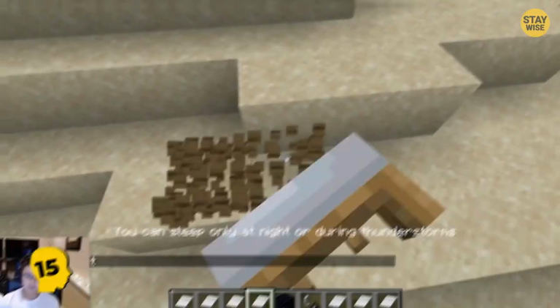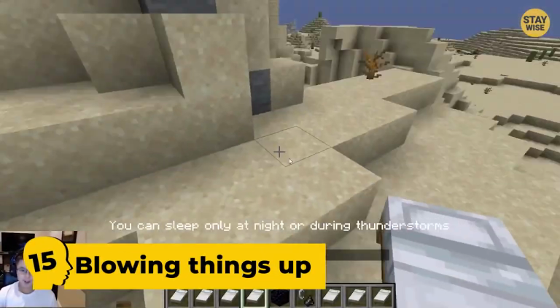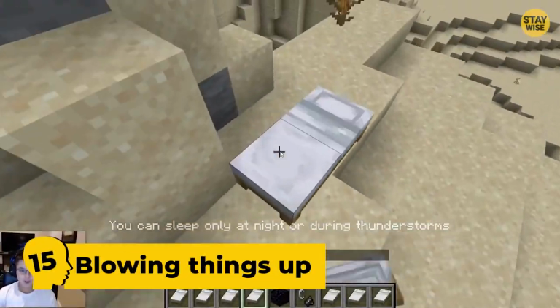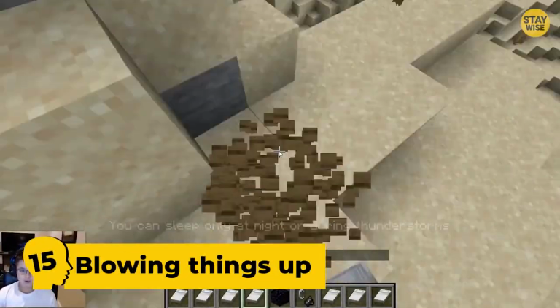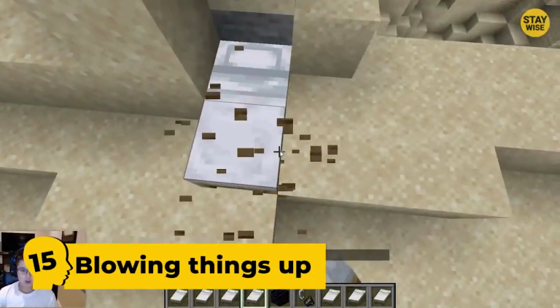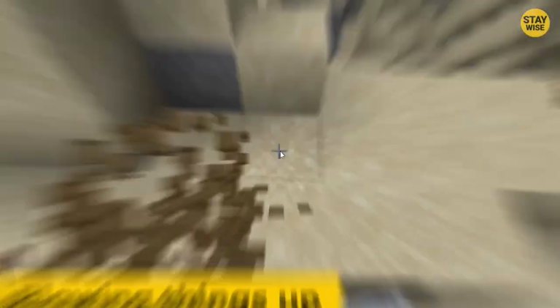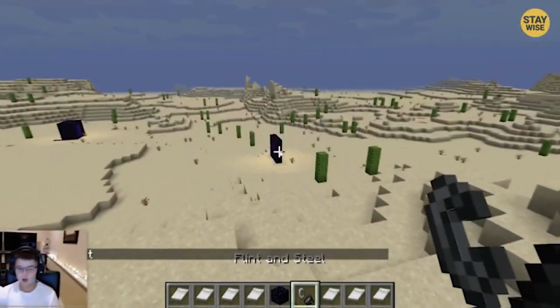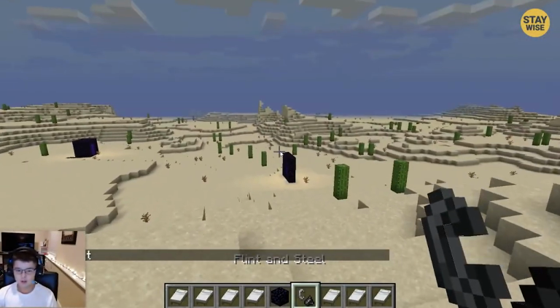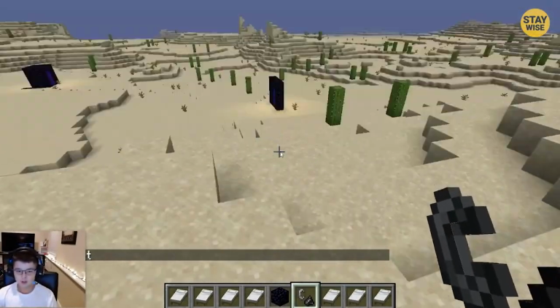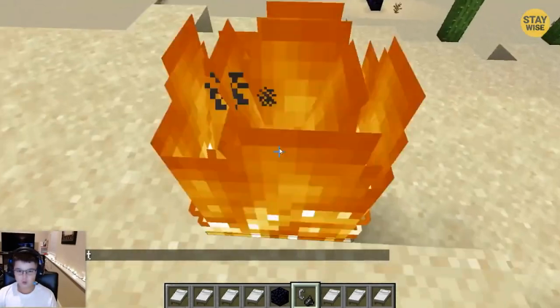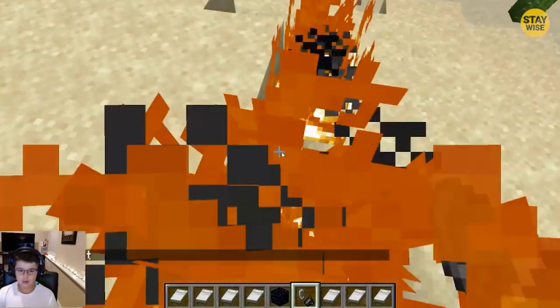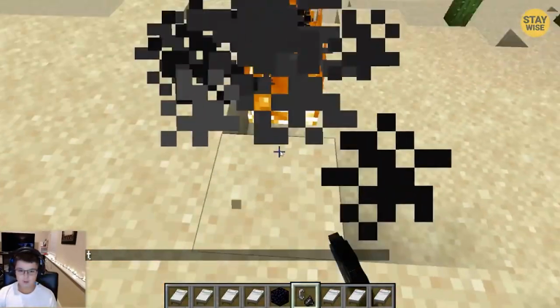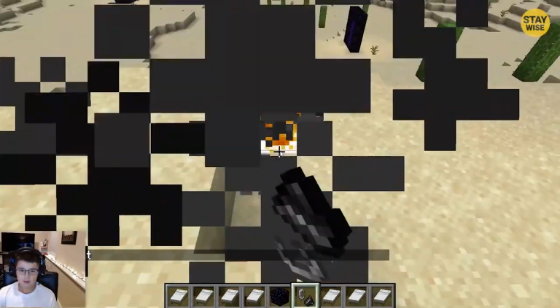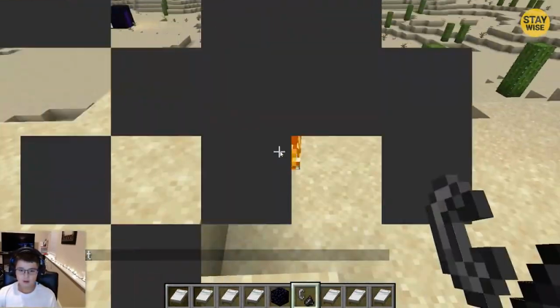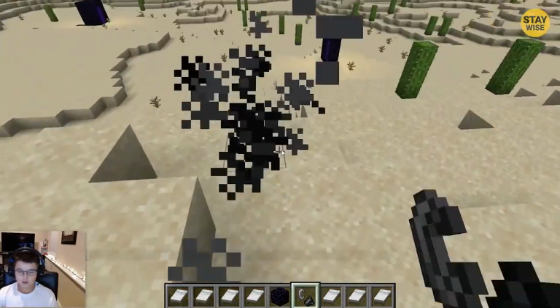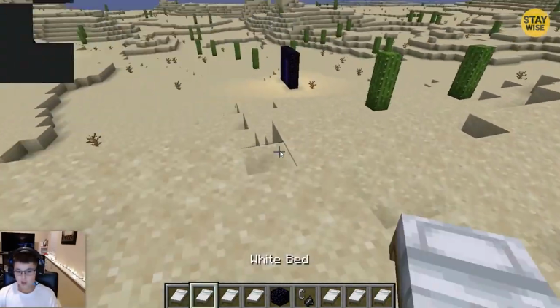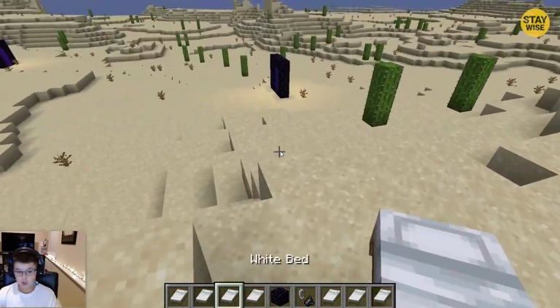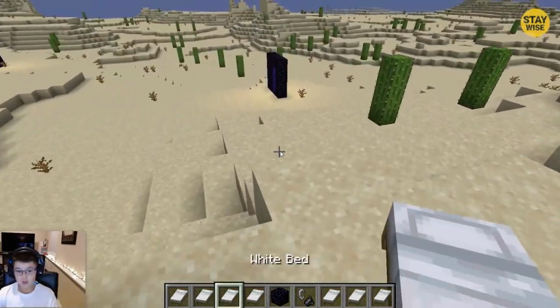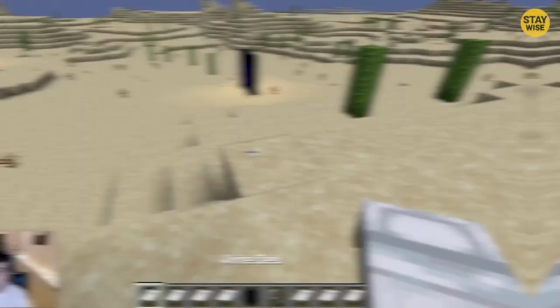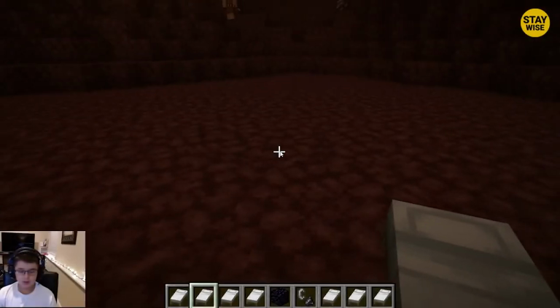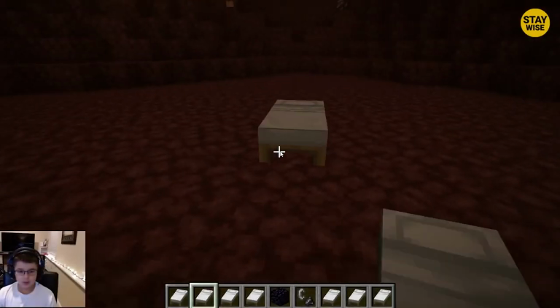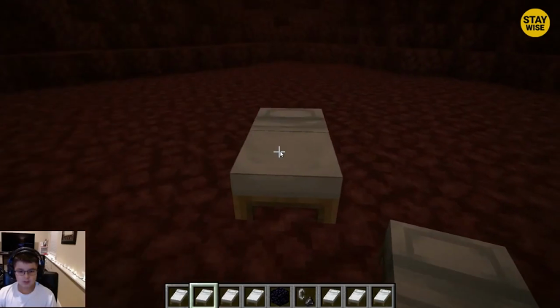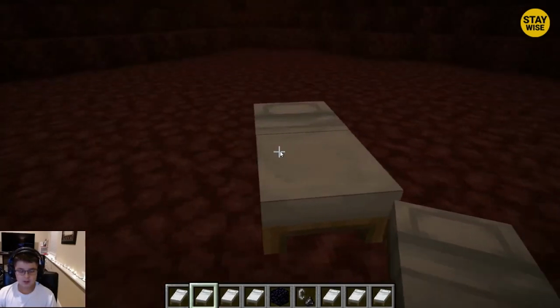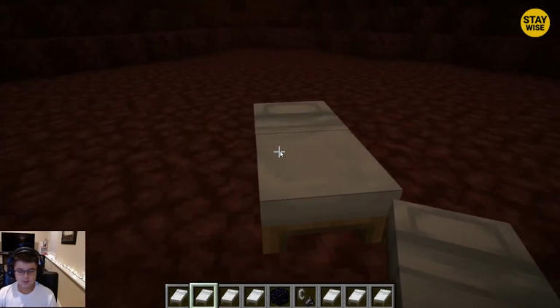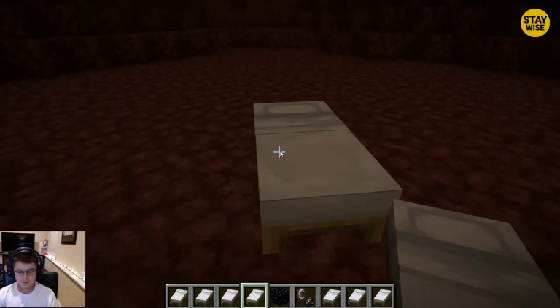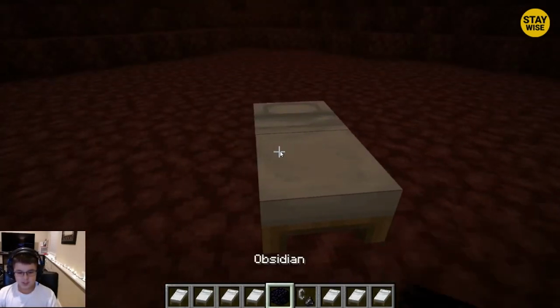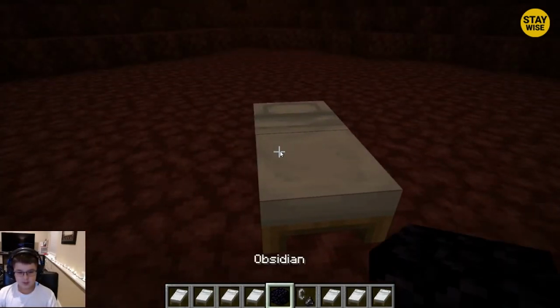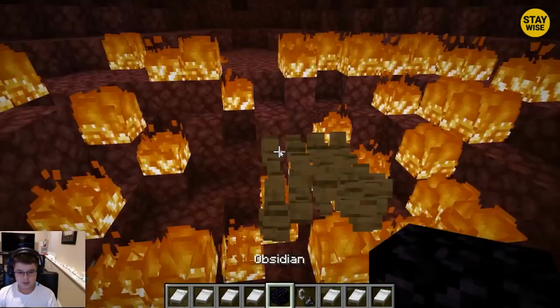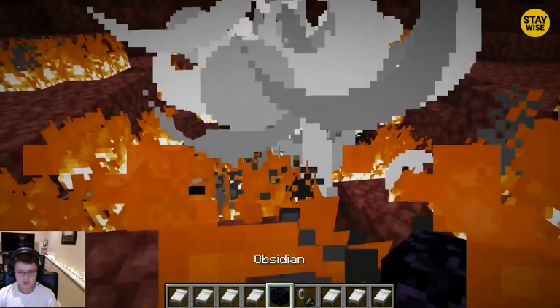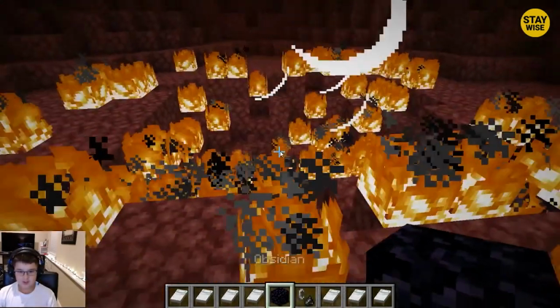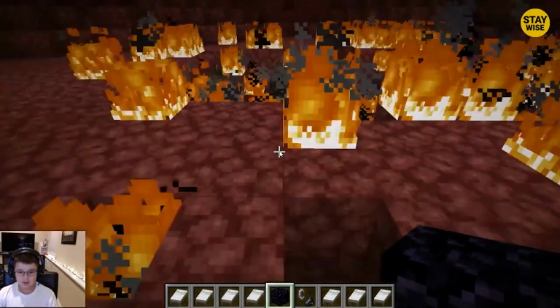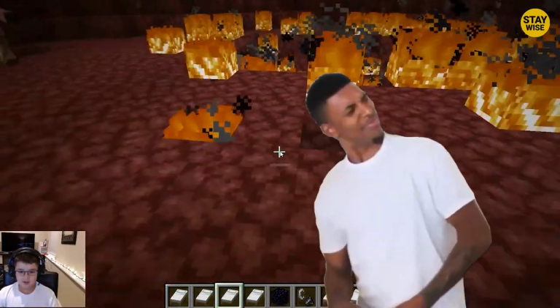Number 15: Blowing things up. There are many tricks in Minecraft, but this one is satisfying because of how silly it is. If you don't have gunpowder or want to save your stock, you can use a bed to blow things up.